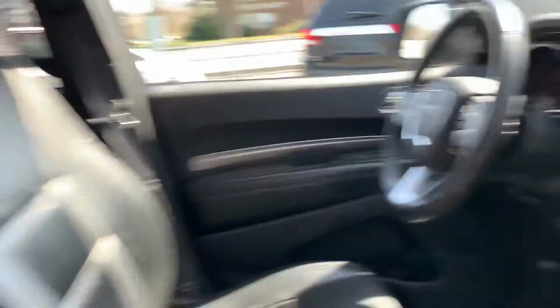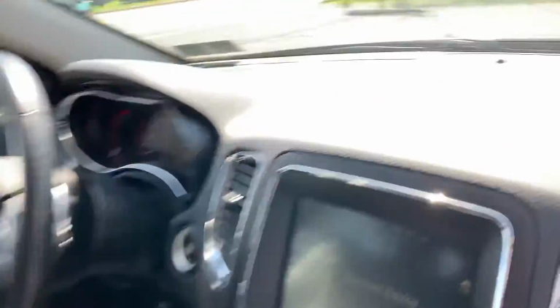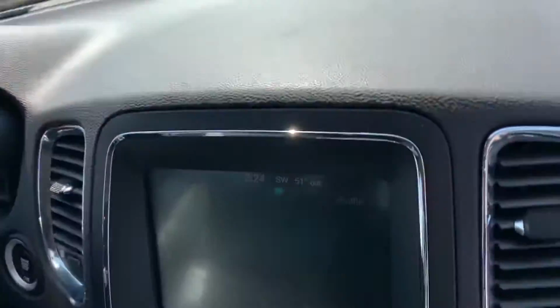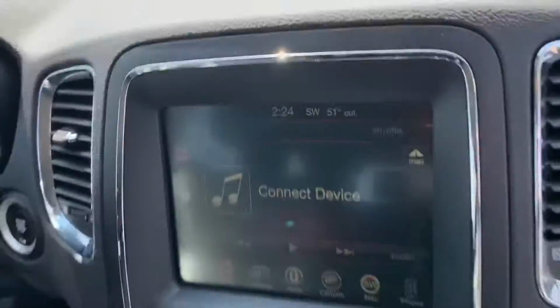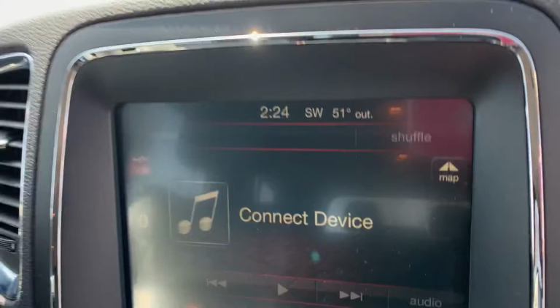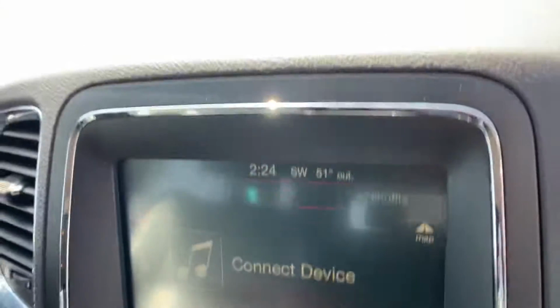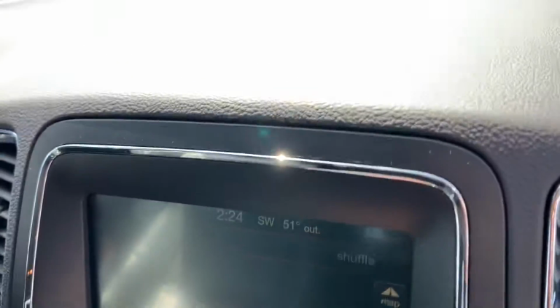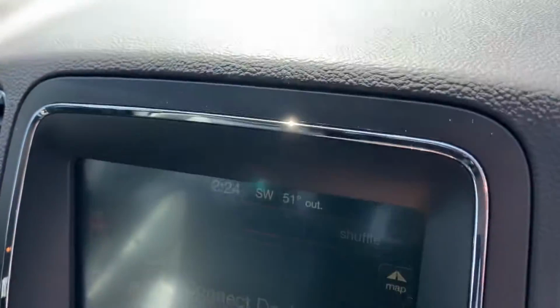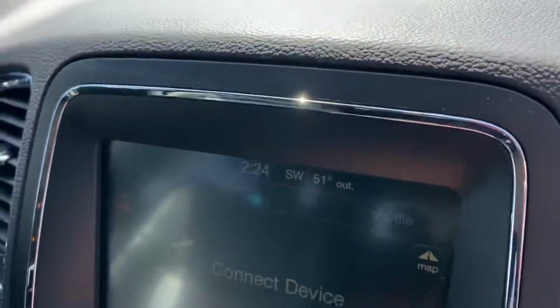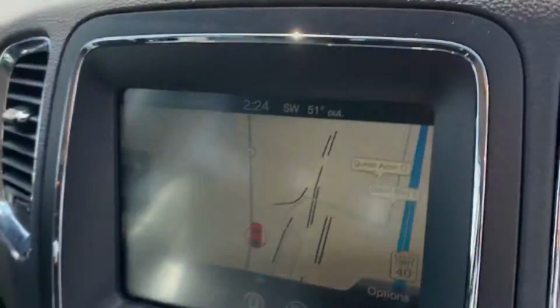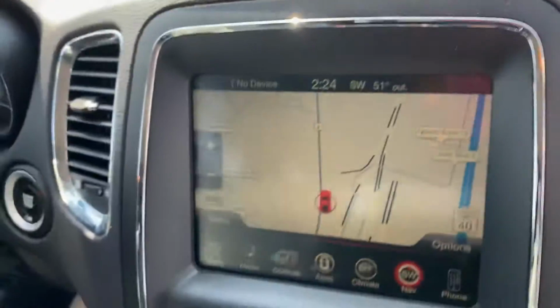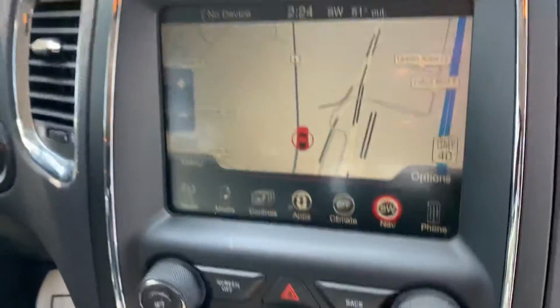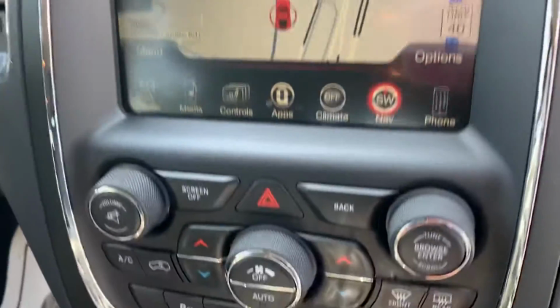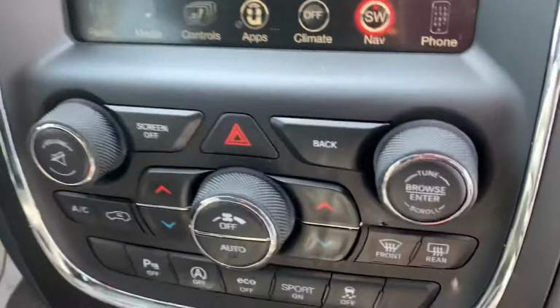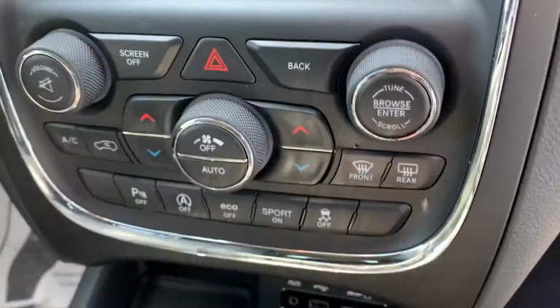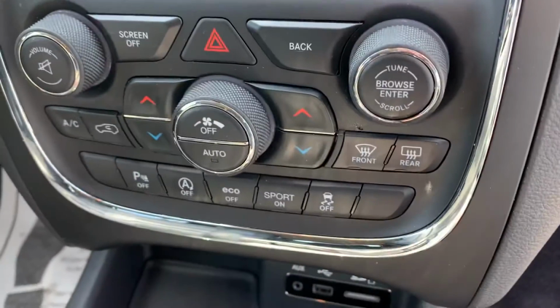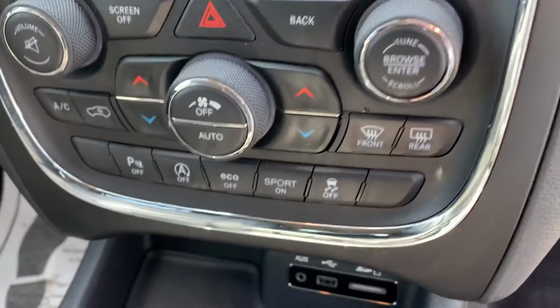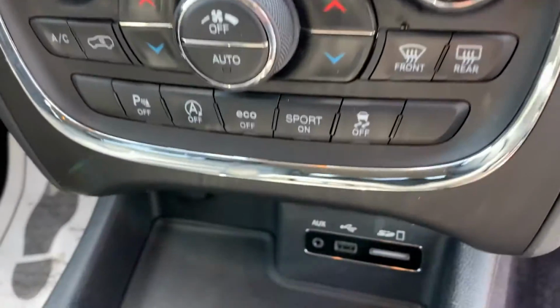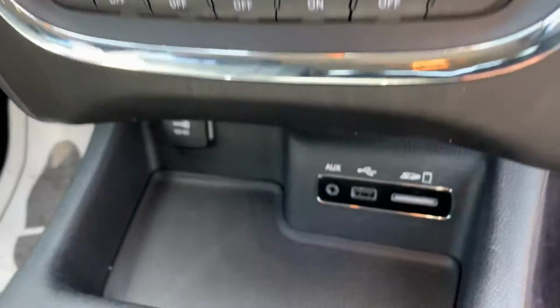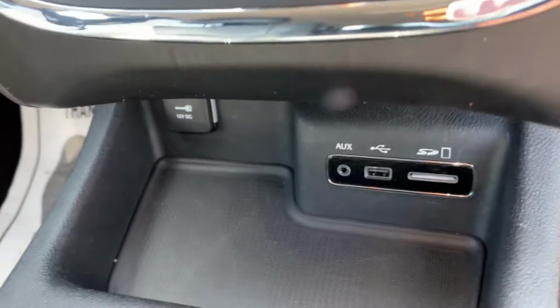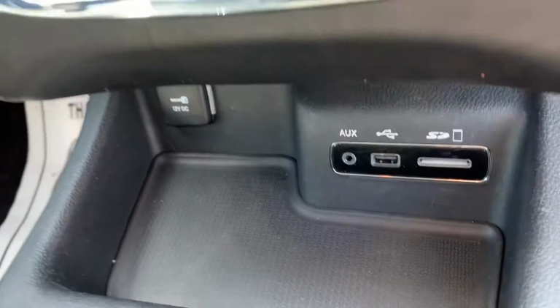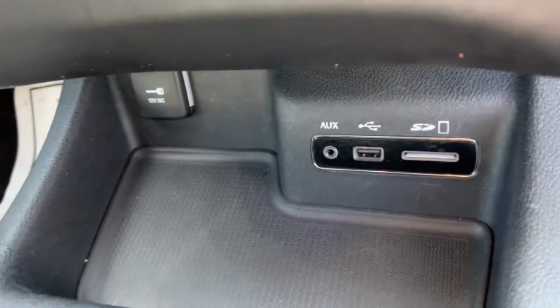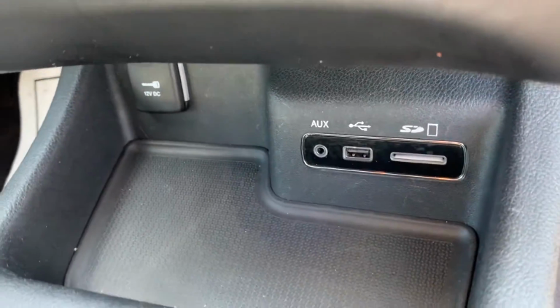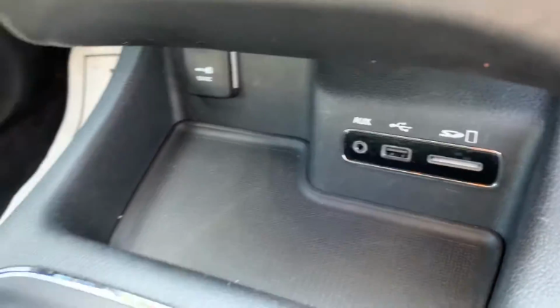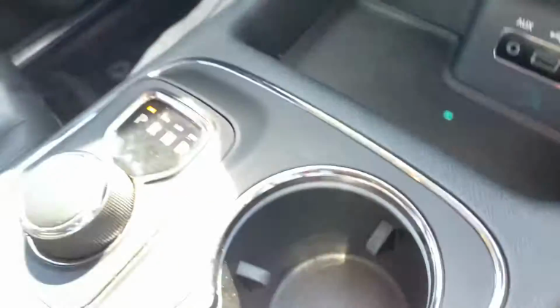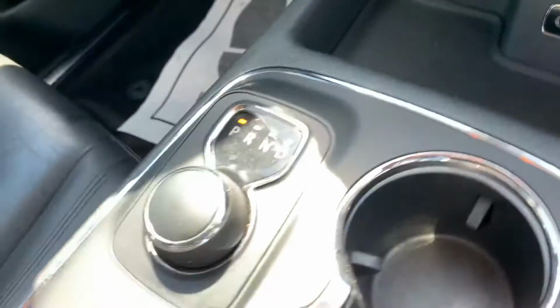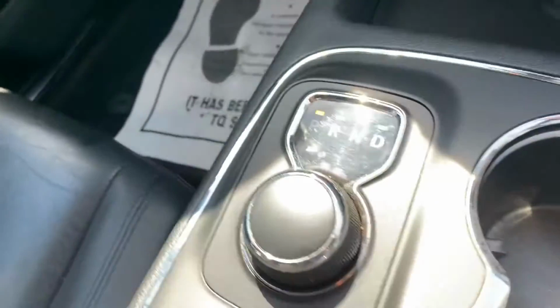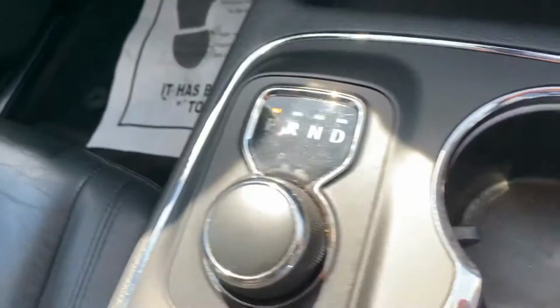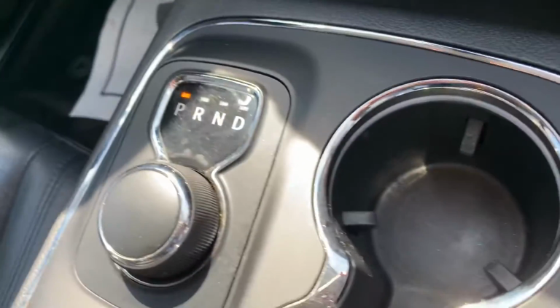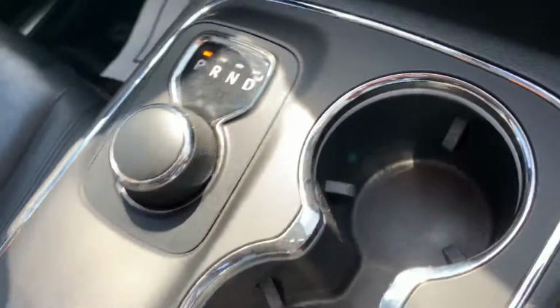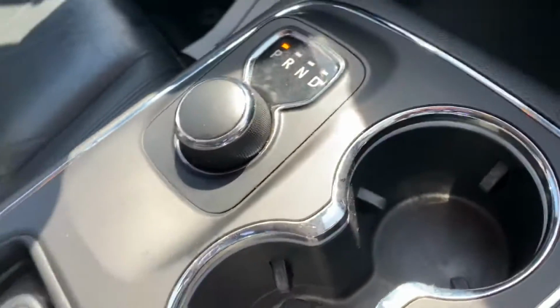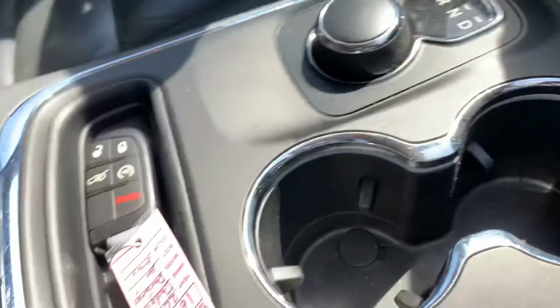We got the big screen with the navigation. Everything's touchscreen — Bluetooth, AUX, USB, SD card. Look at your shifter right here, just a turn knob.